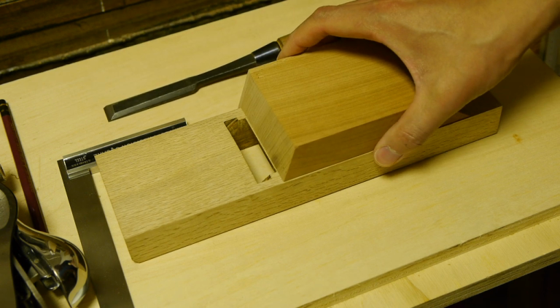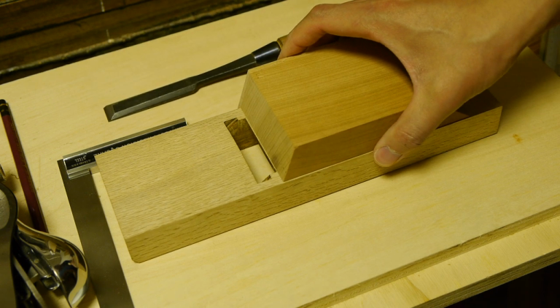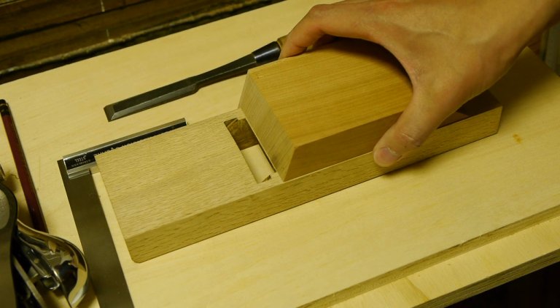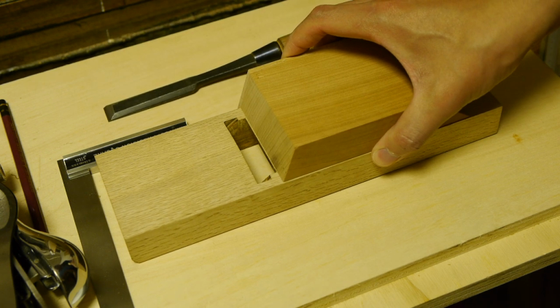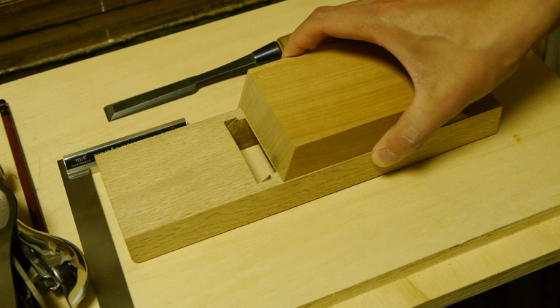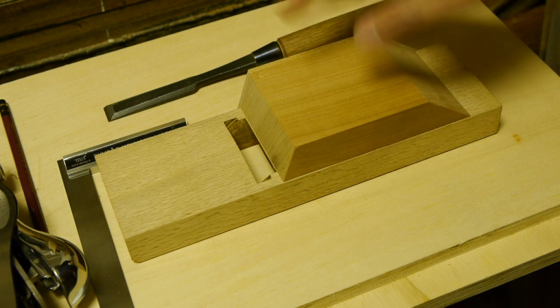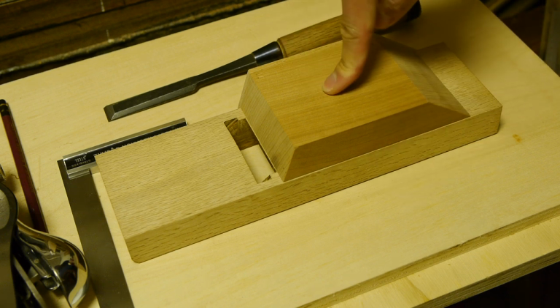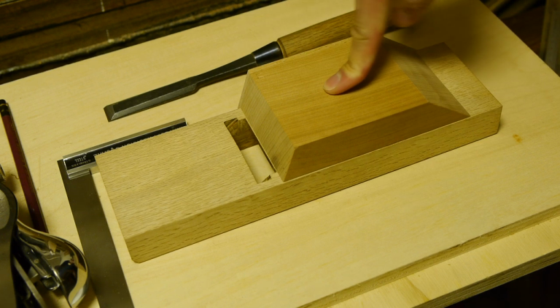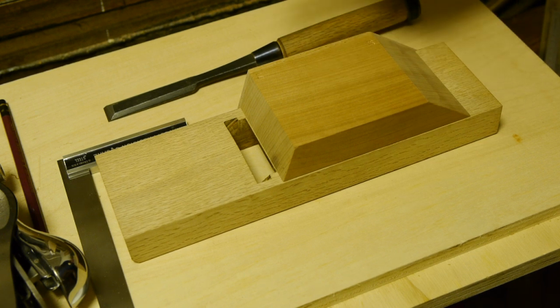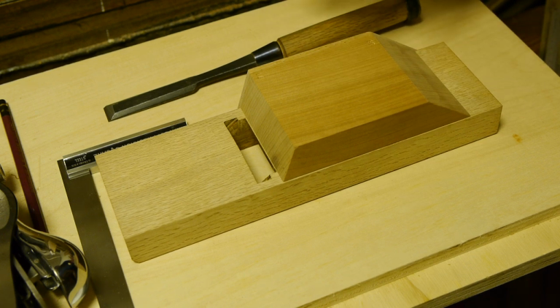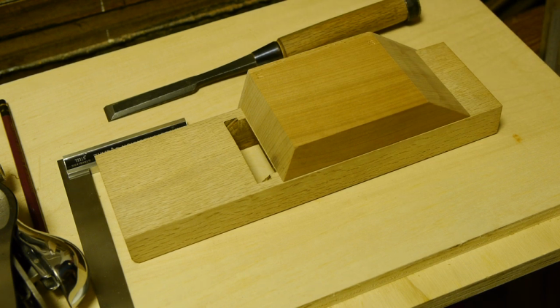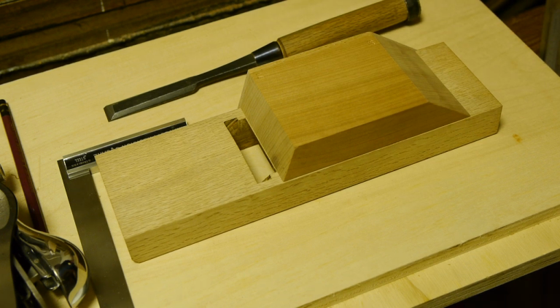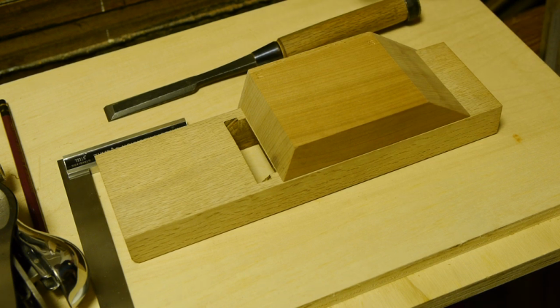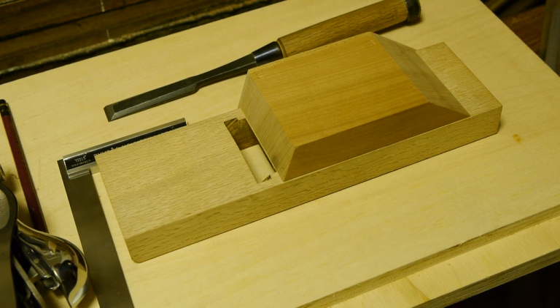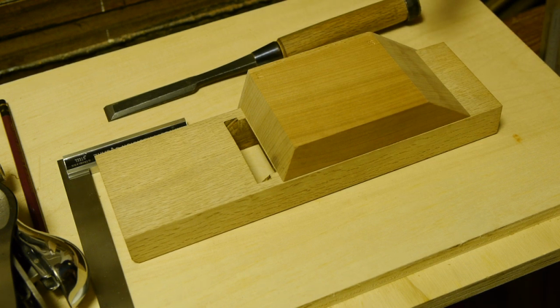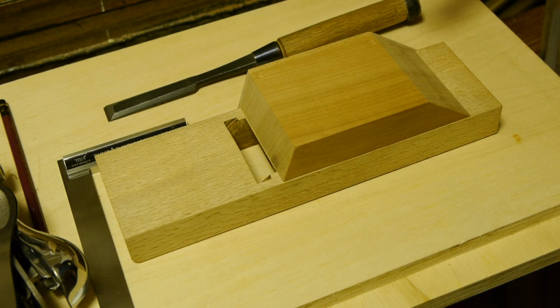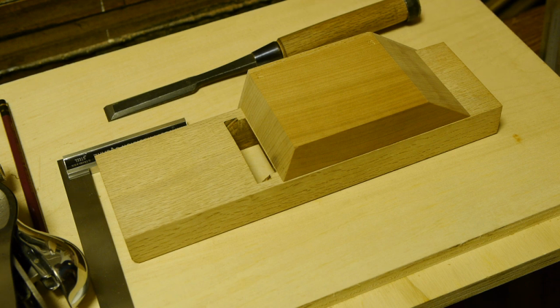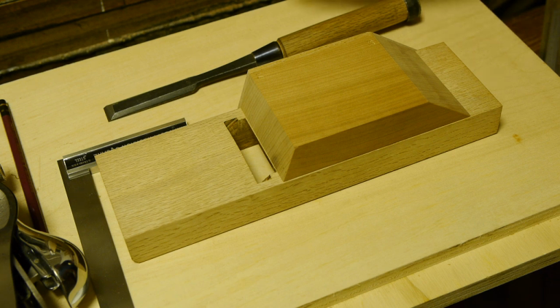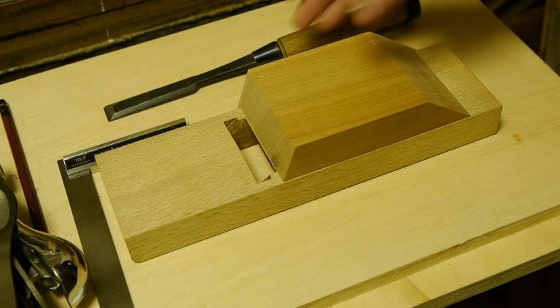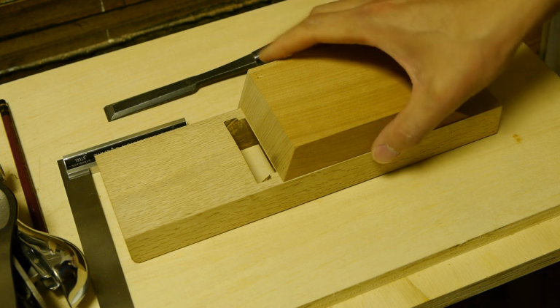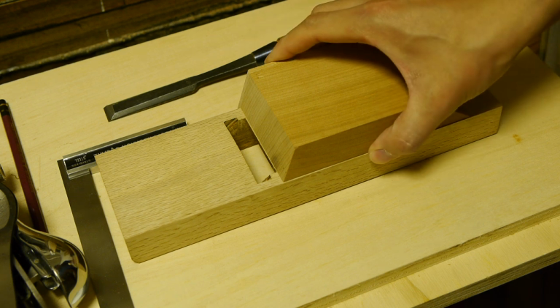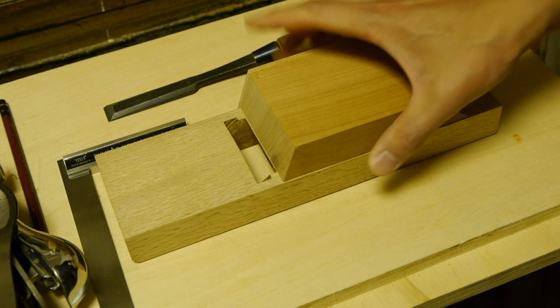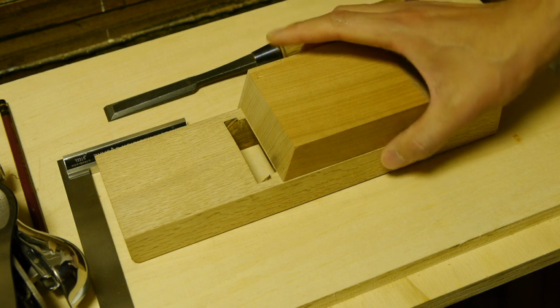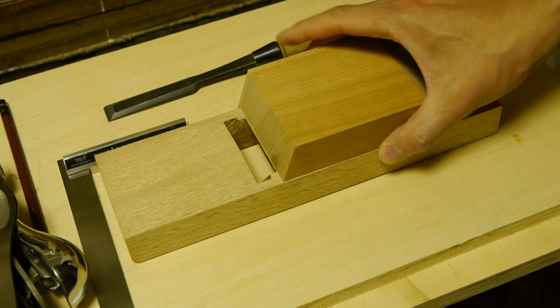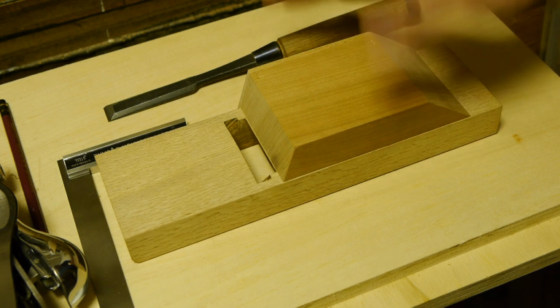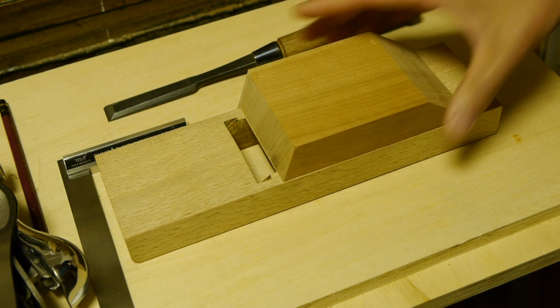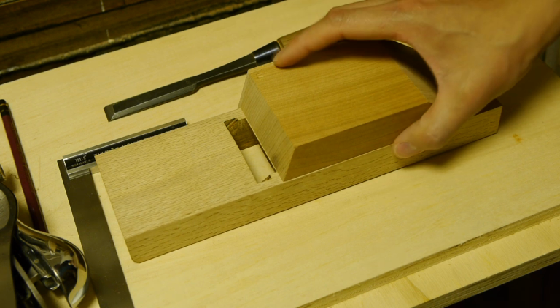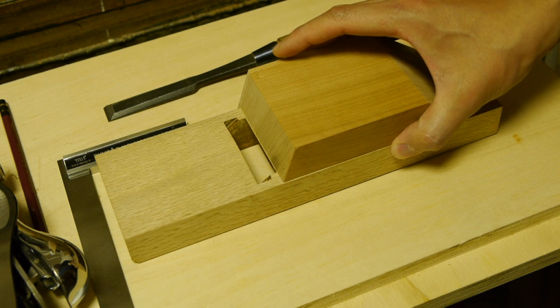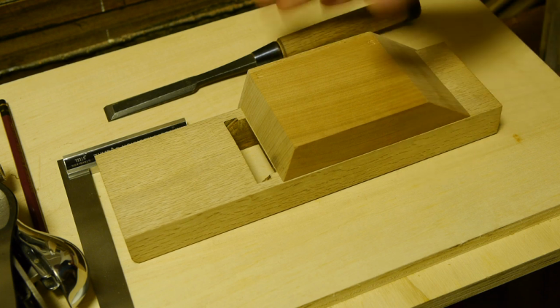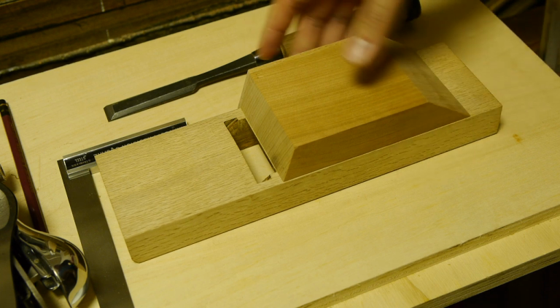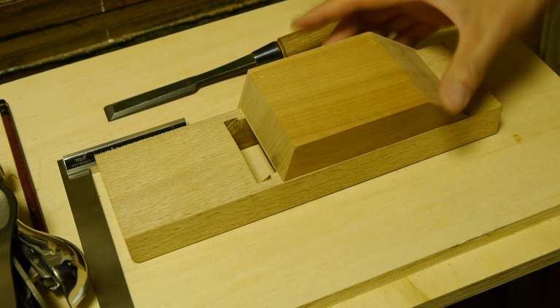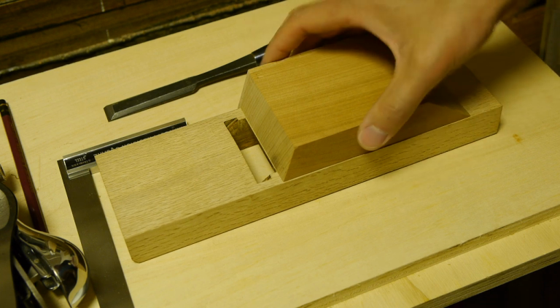If it's a higher angle like 75, you'll have more room for the shavings to come out so it's less likely to jam. However, your mouth is more prone to opening up faster as you reflatten the sole and take away material. I've chosen 71 - I actually aimed for 70 but as I made this jig it ended up being 71, and I found other people online using 71 so I stuck with it.